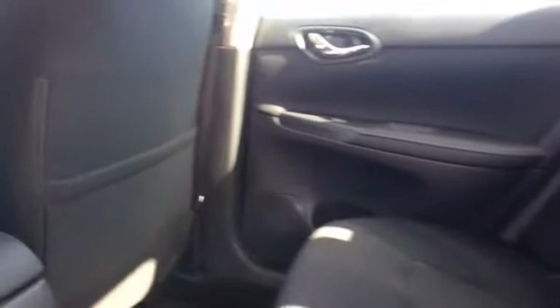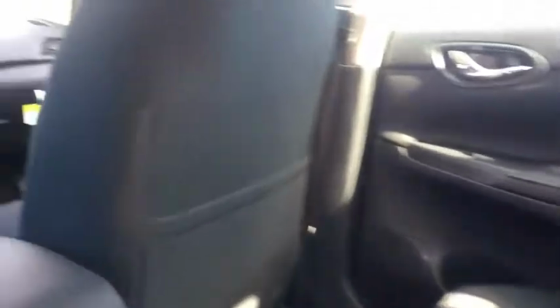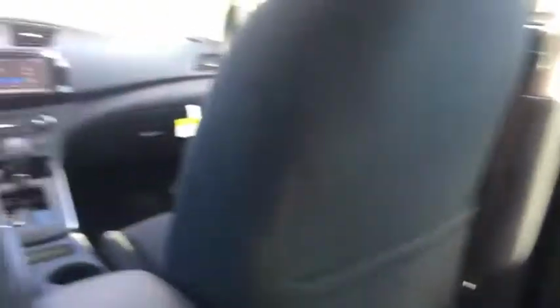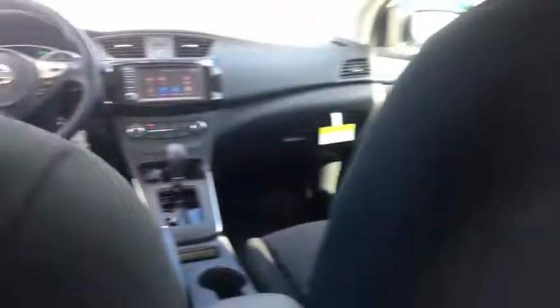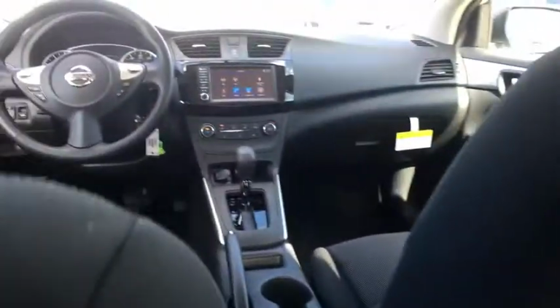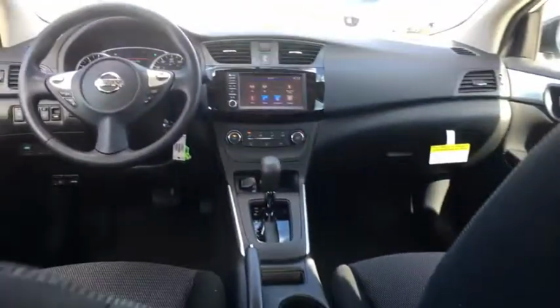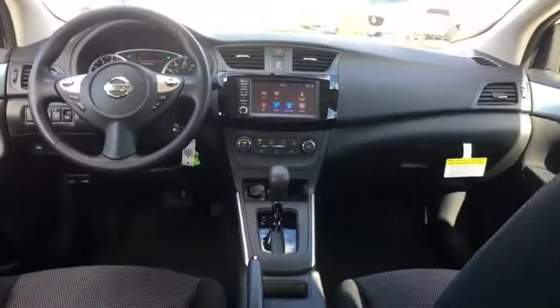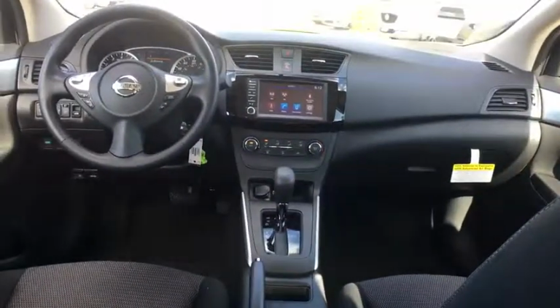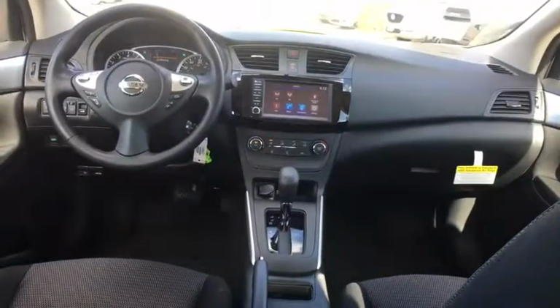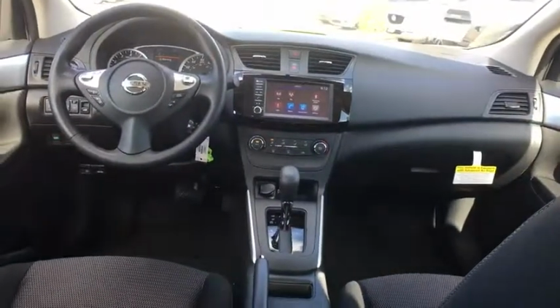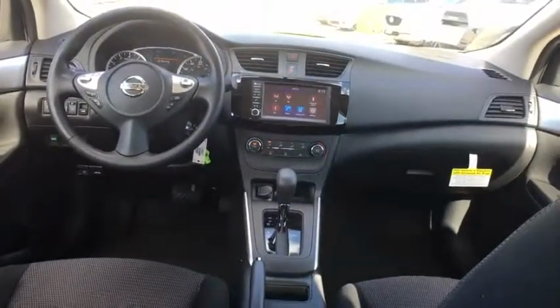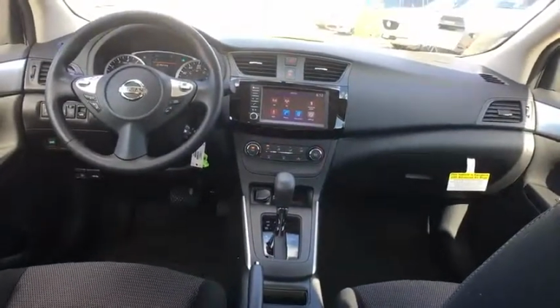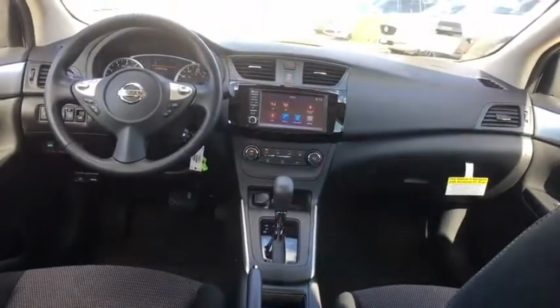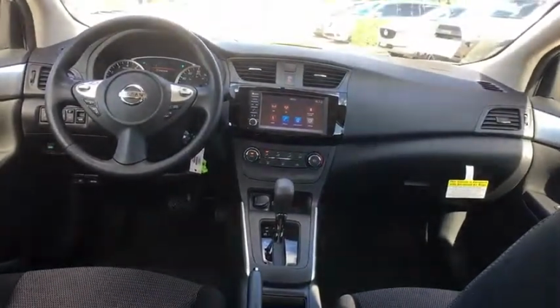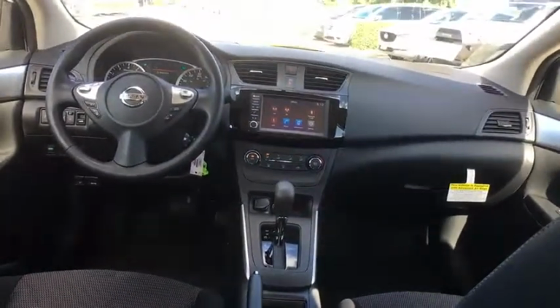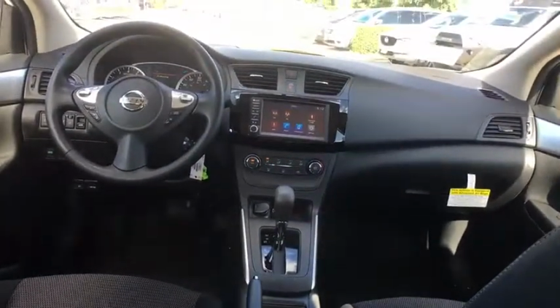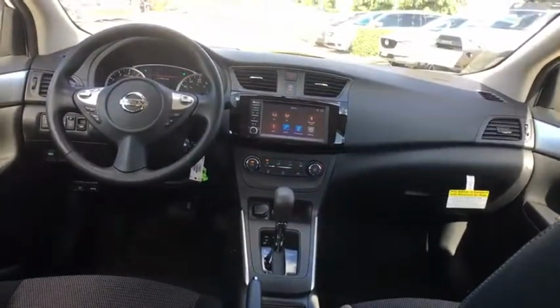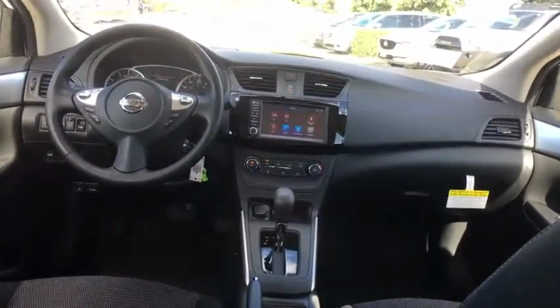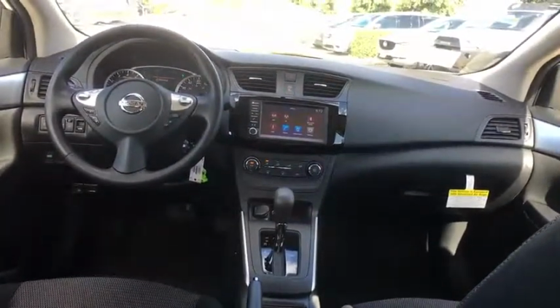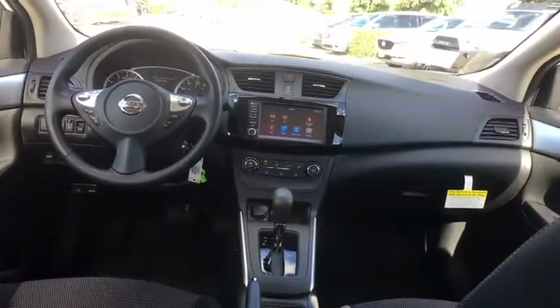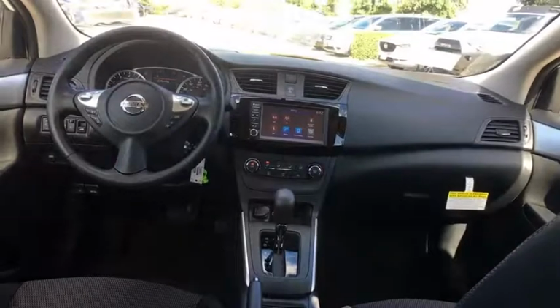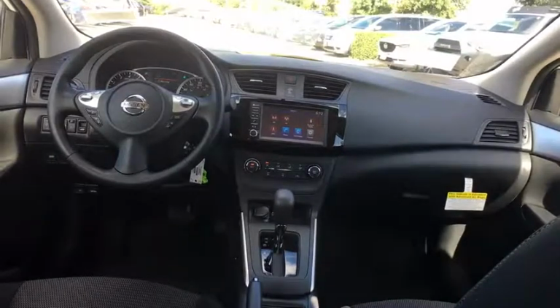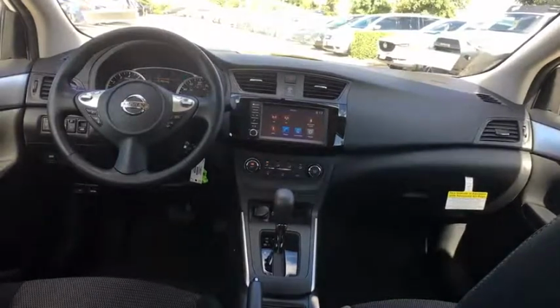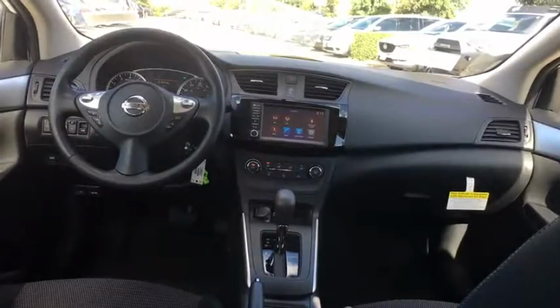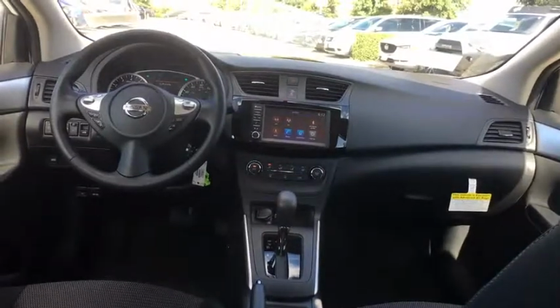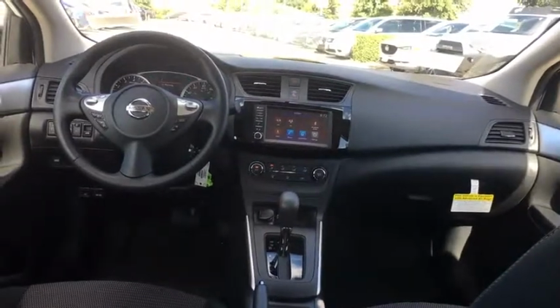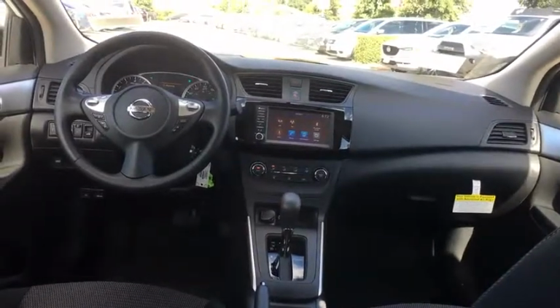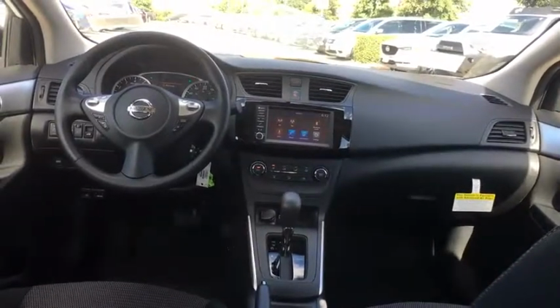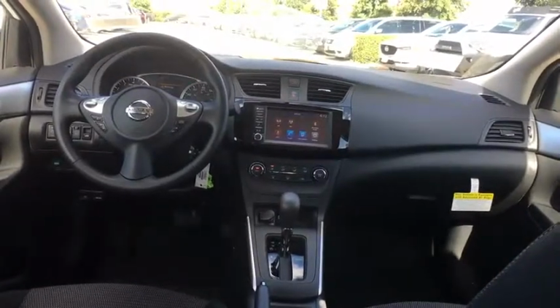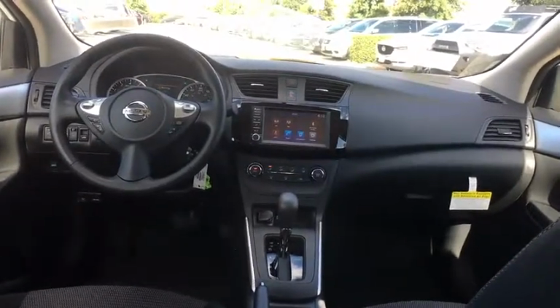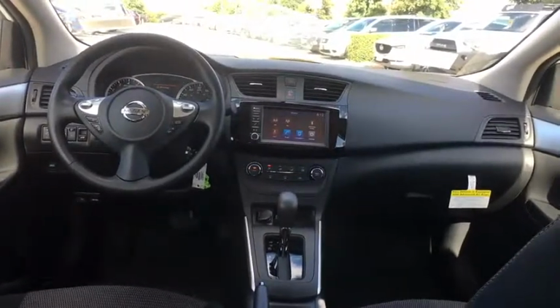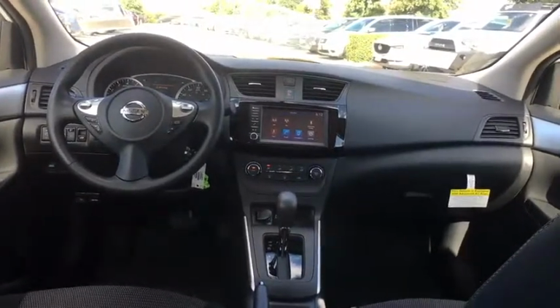Rear defrost, front wheel drive, bucket seats, power windows, MP3 player, power door locks, trip computer, passenger airbags.